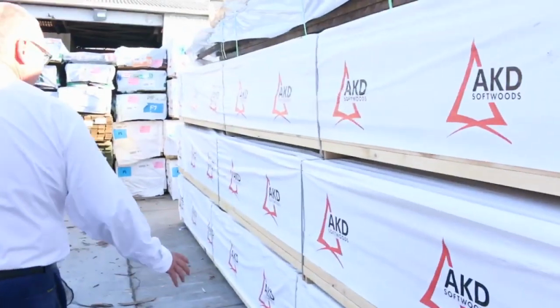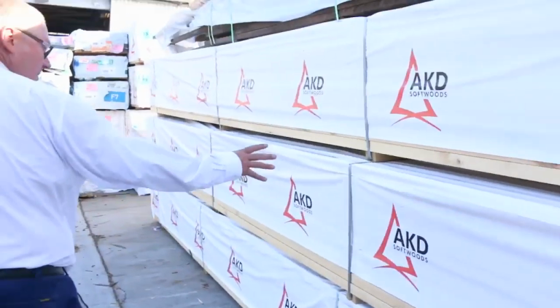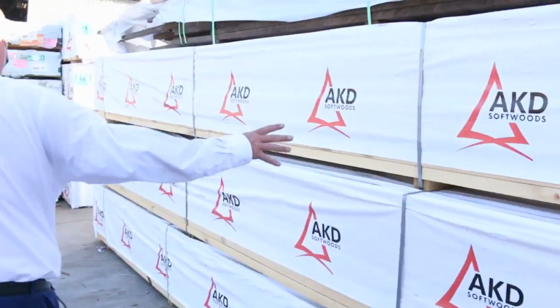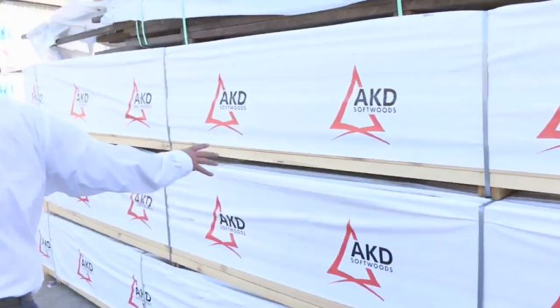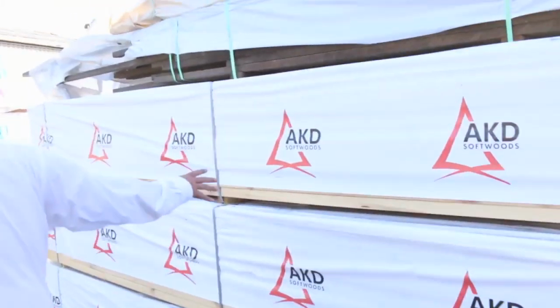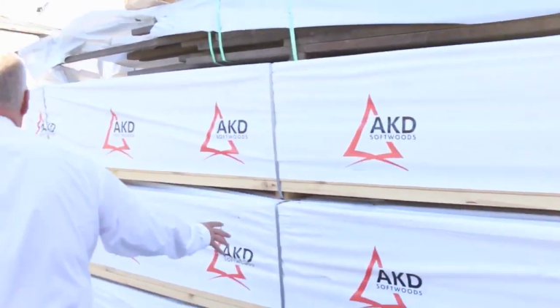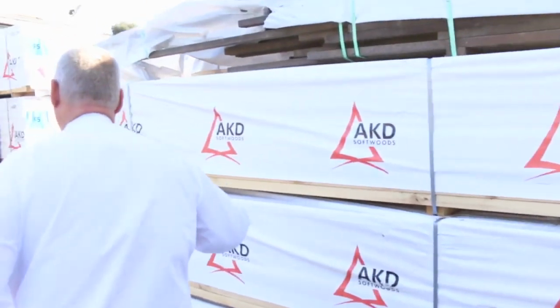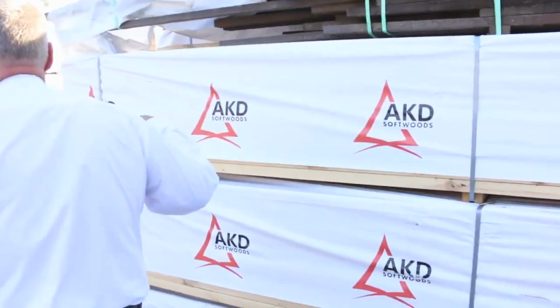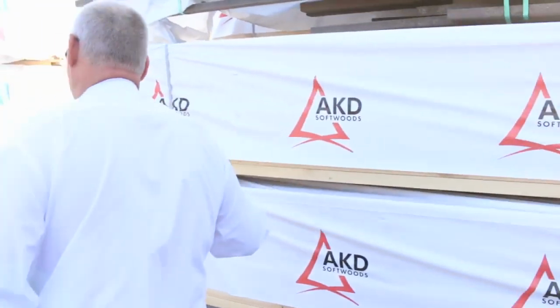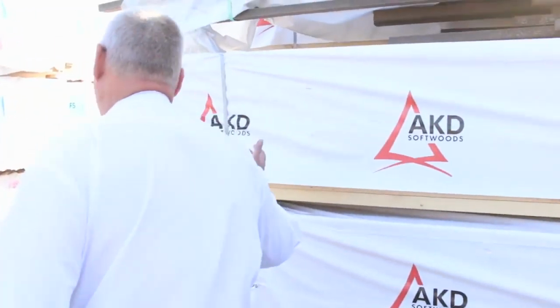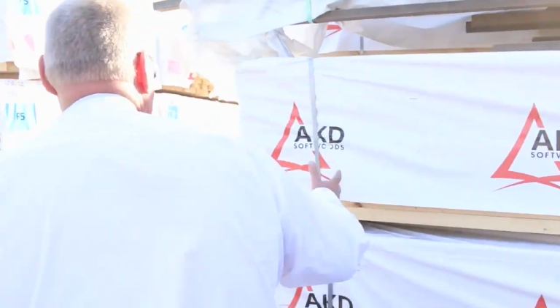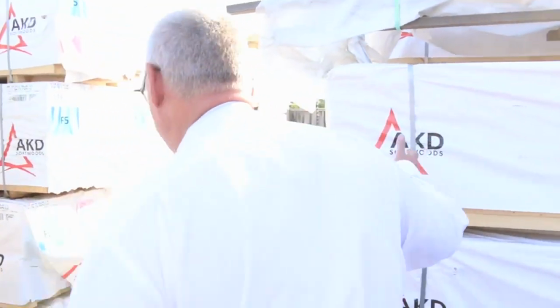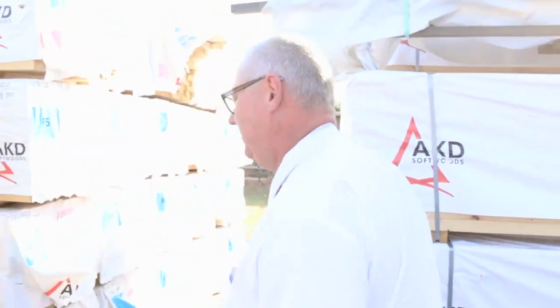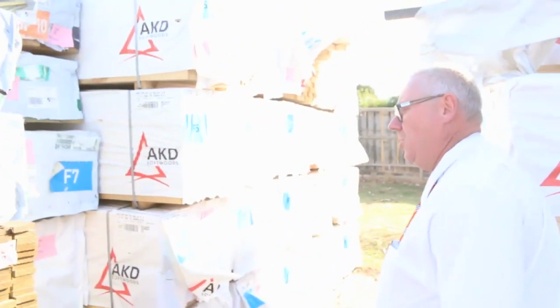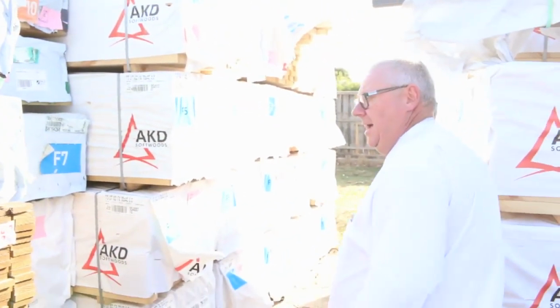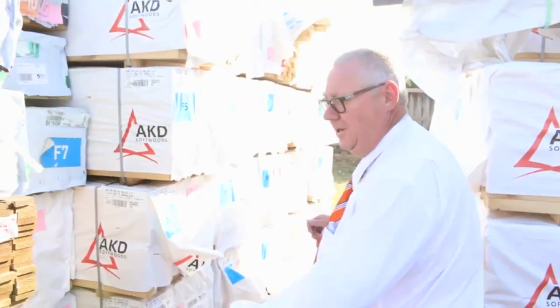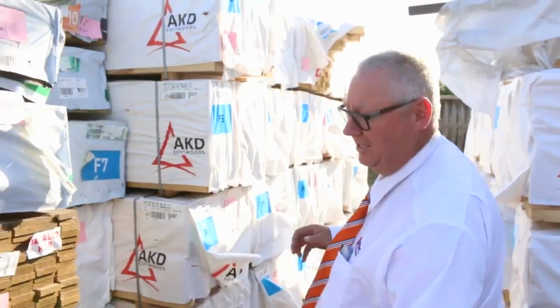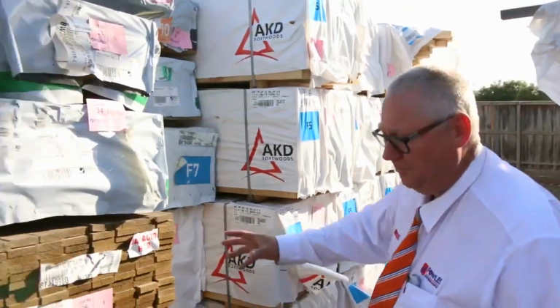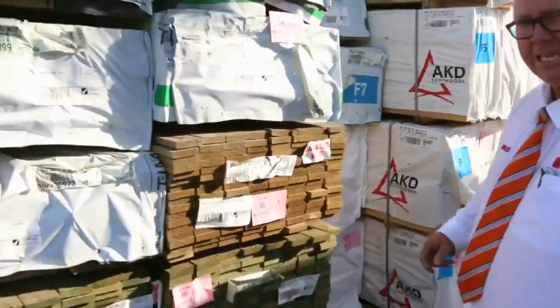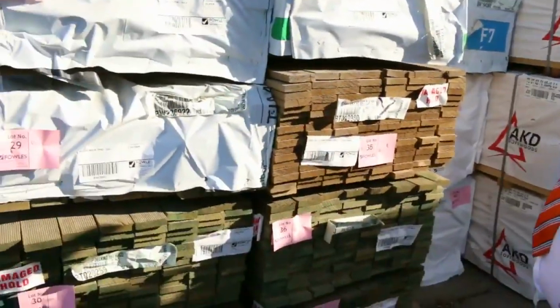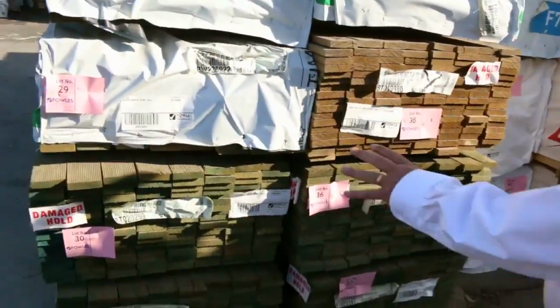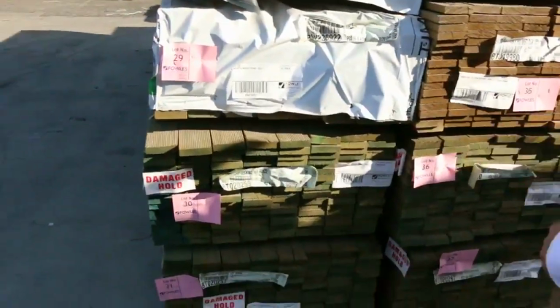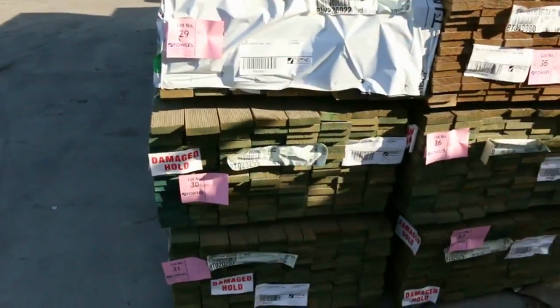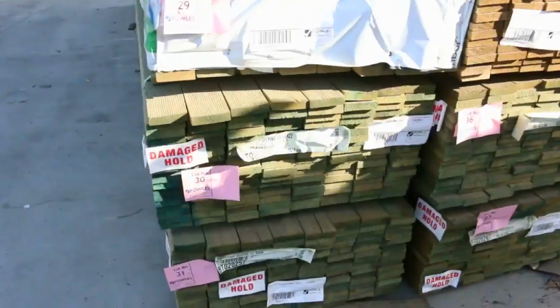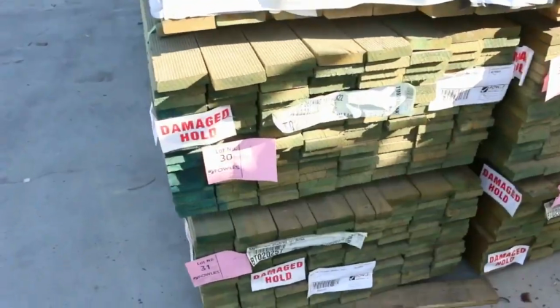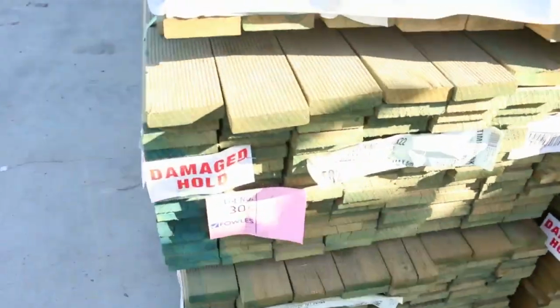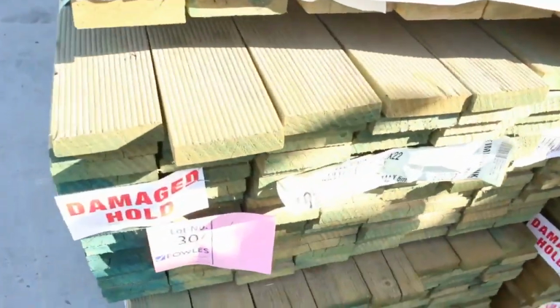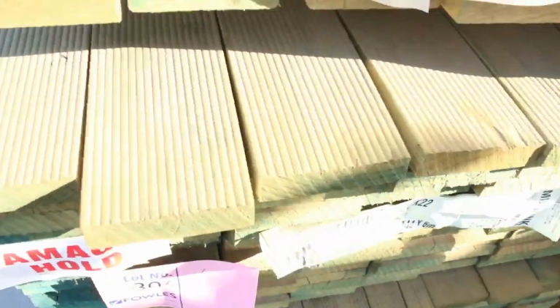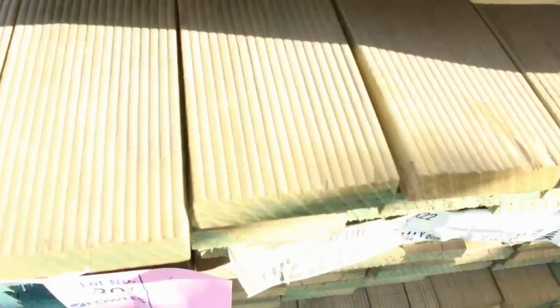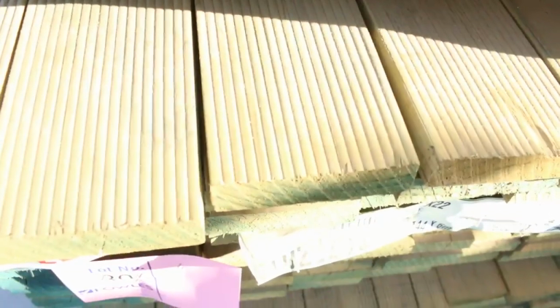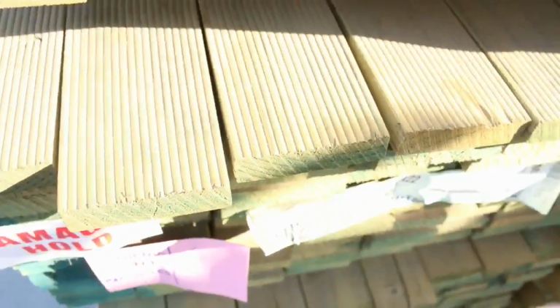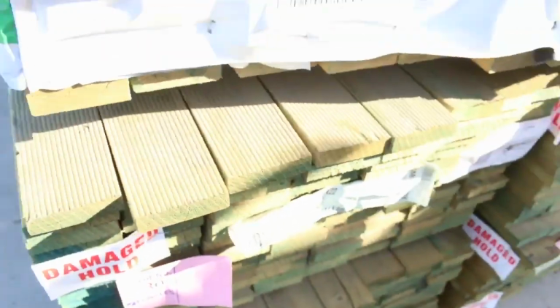Big heap here of 90 by 45 F5 six-metres — about 20 to 30 packs of those tomorrow. In the front here, look at this treated pine decking — we haven't had it for ages. We've got some in tomorrow, six metres long as well.